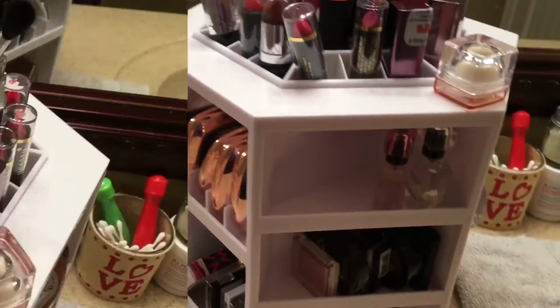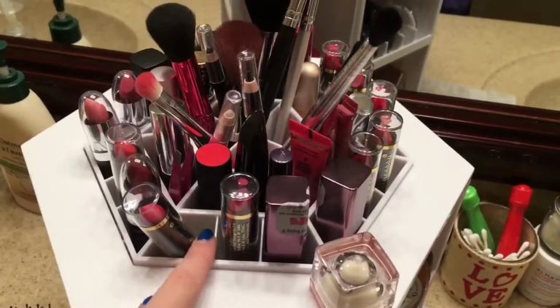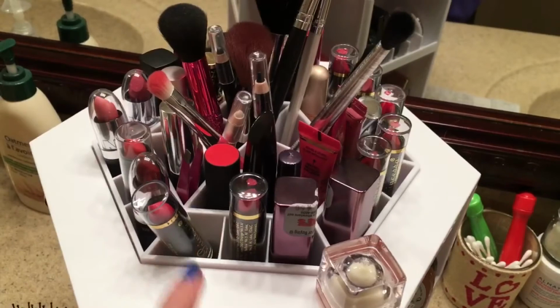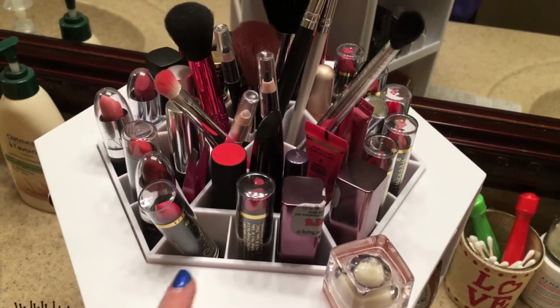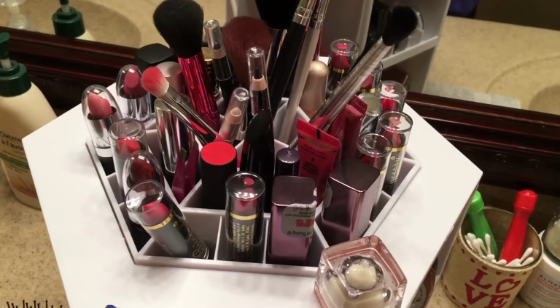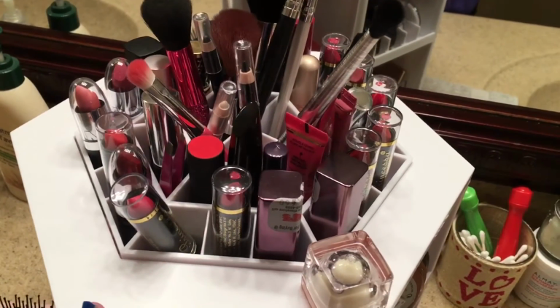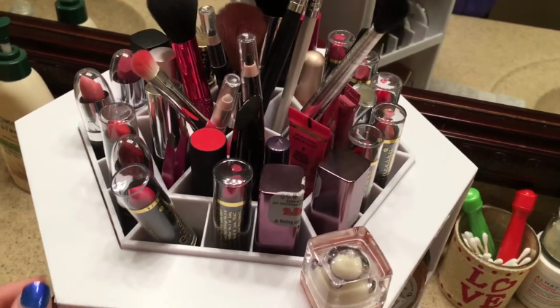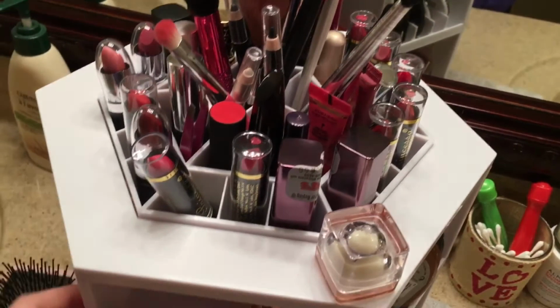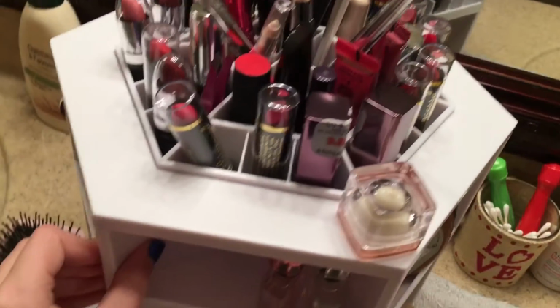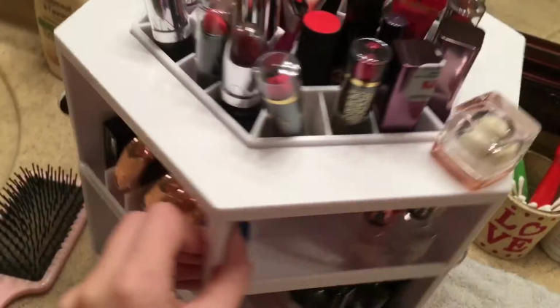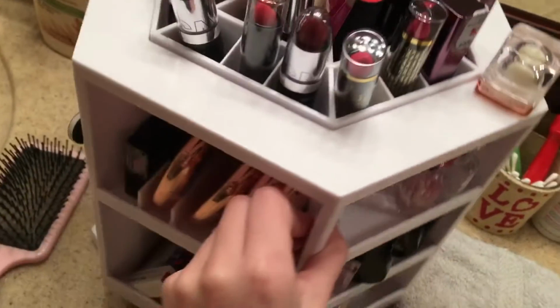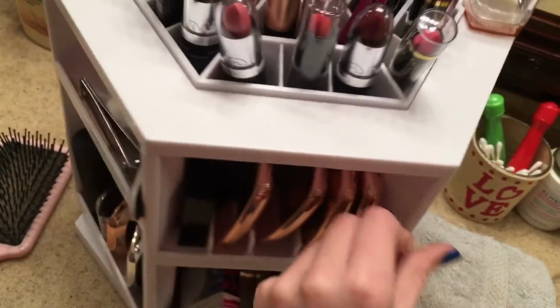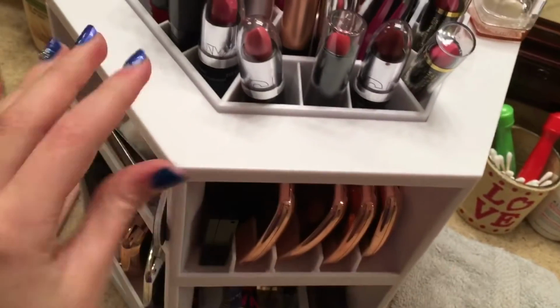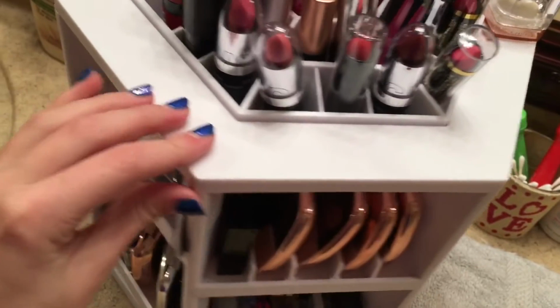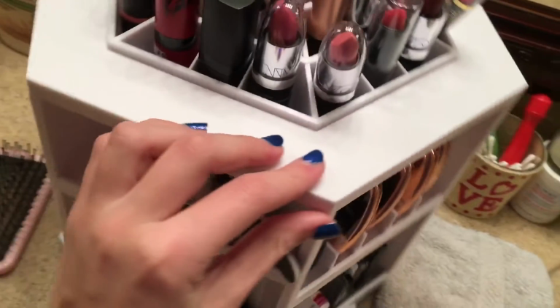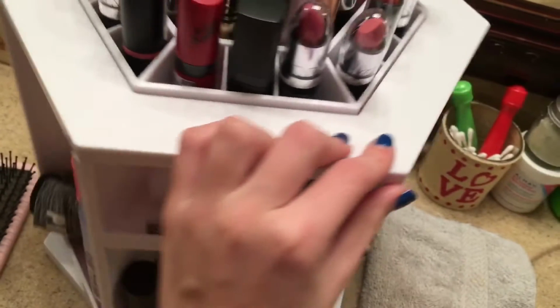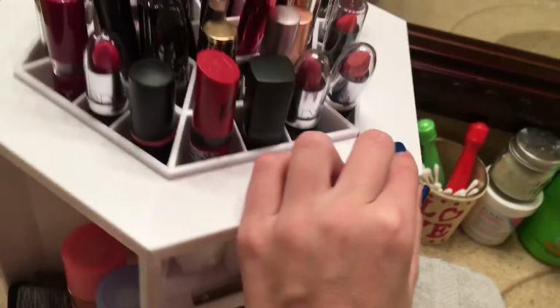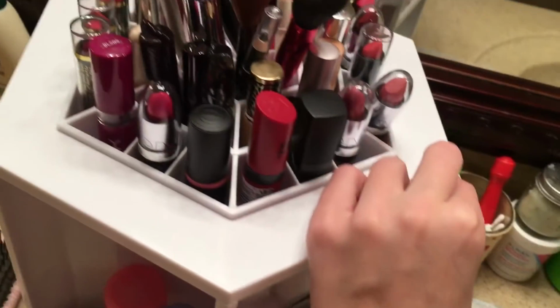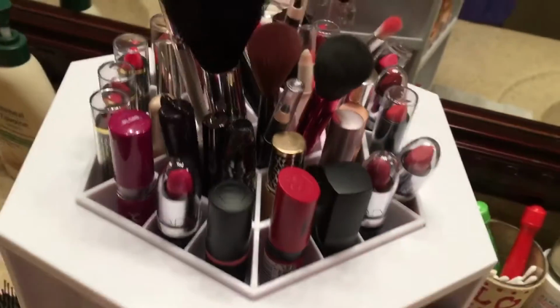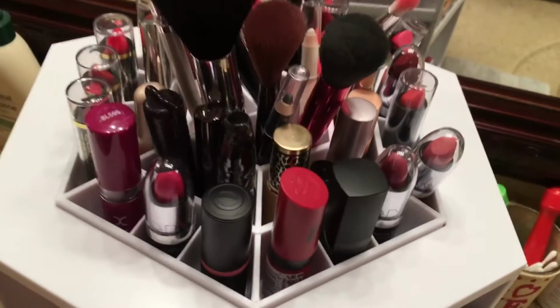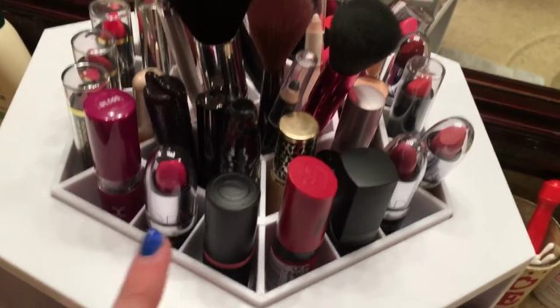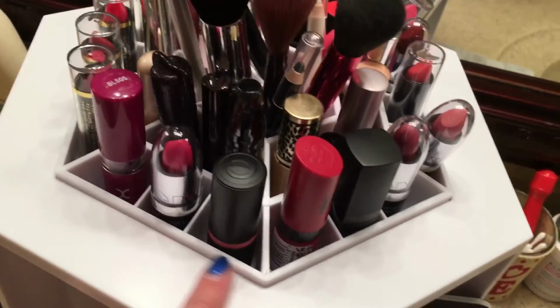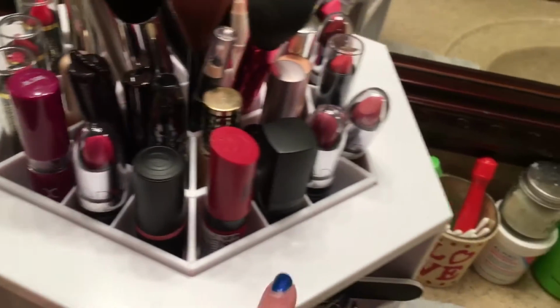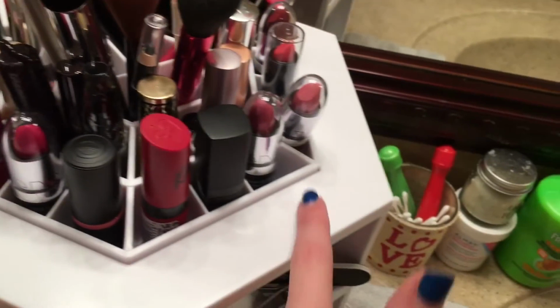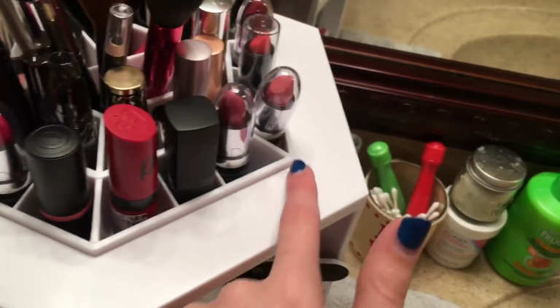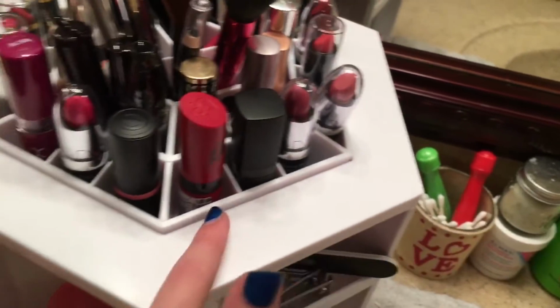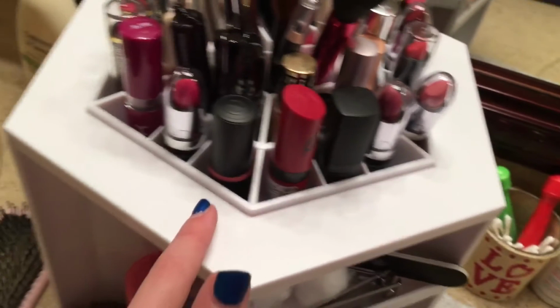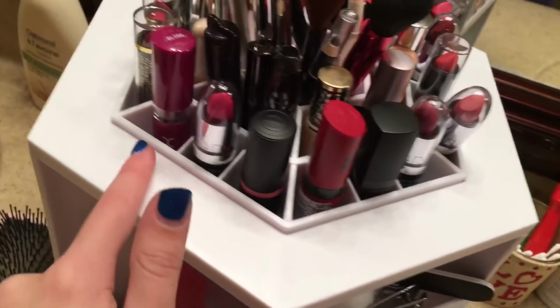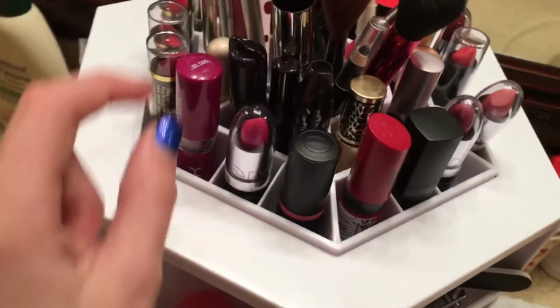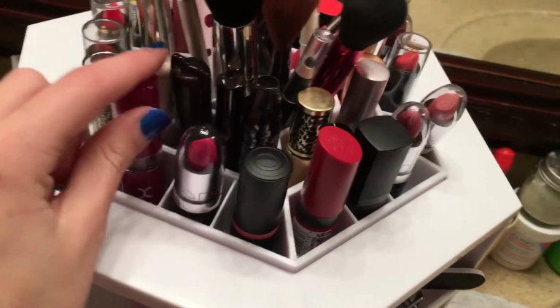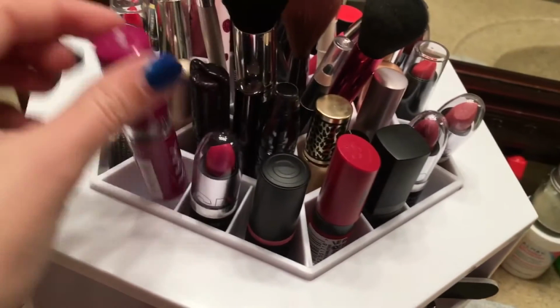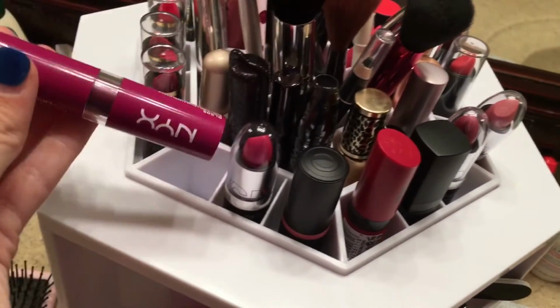So we'll get started here on the top. This is what the top looks like and it does spin - it doesn't spin the best, but it will do. On the outside I have all of my lipsticks here, so I'll just show you a couple of them.